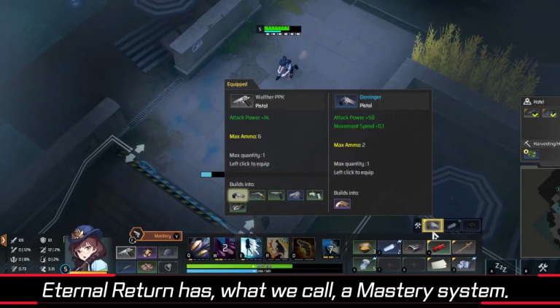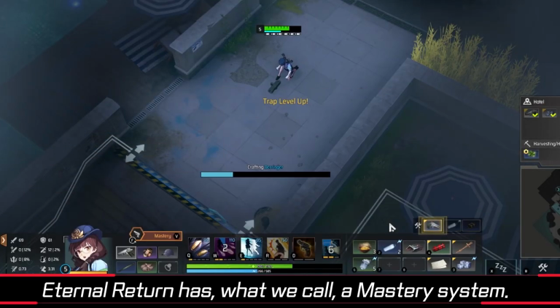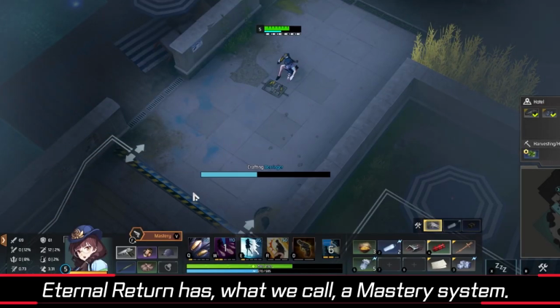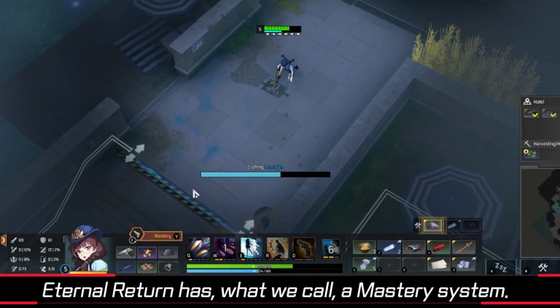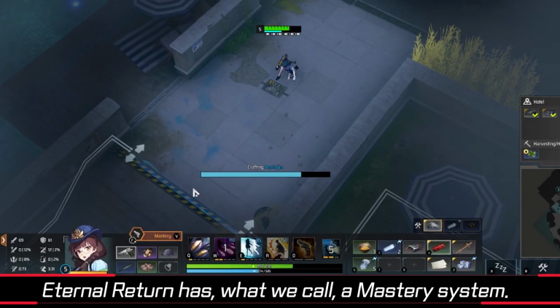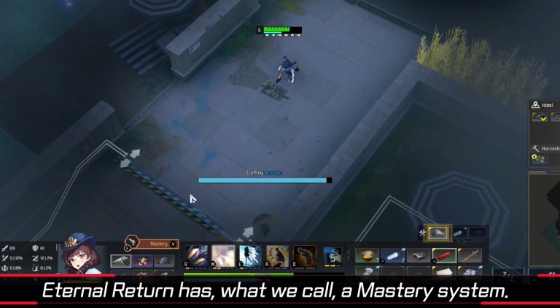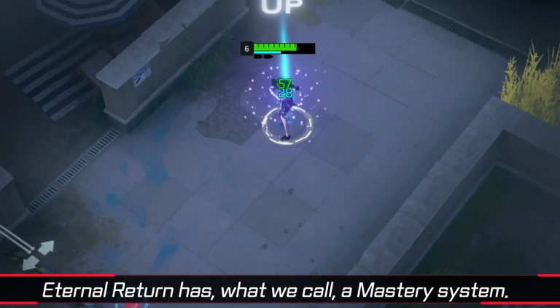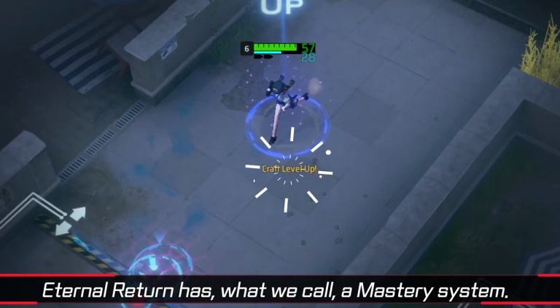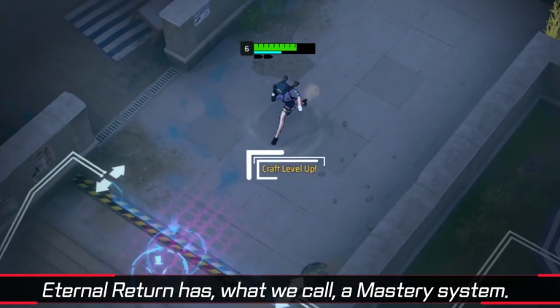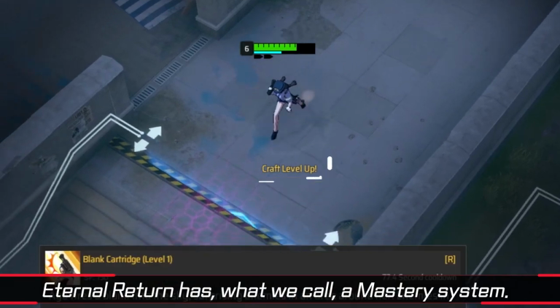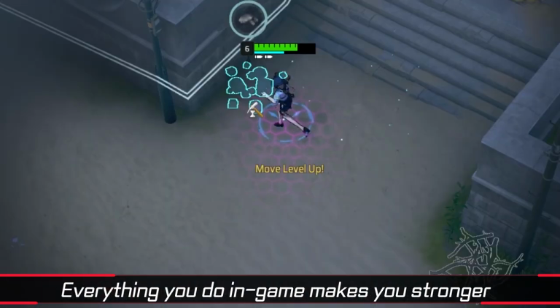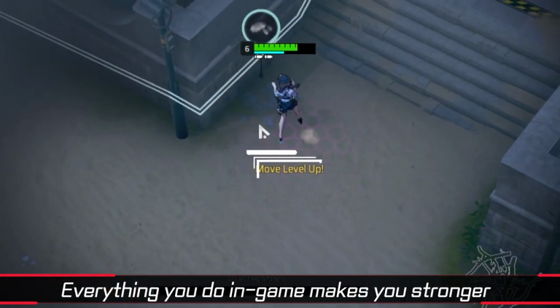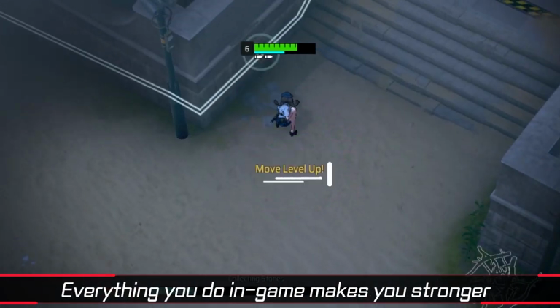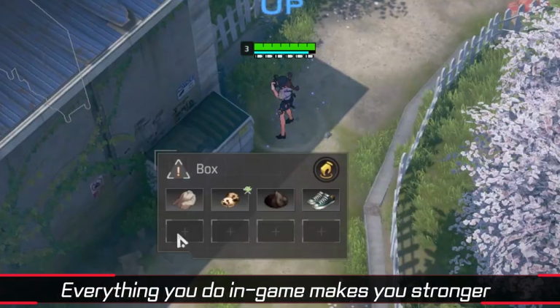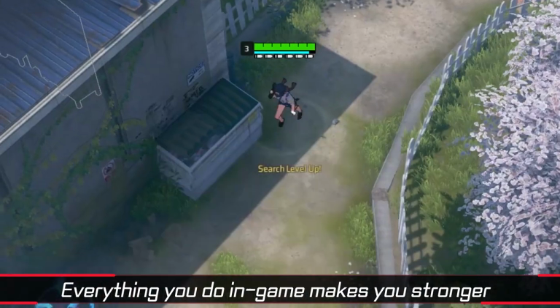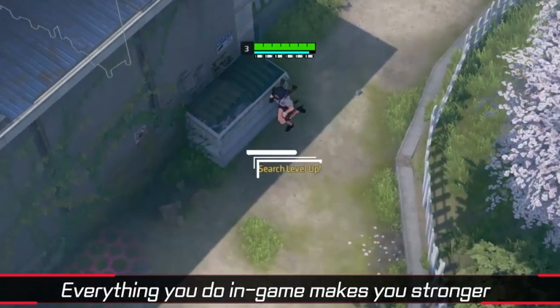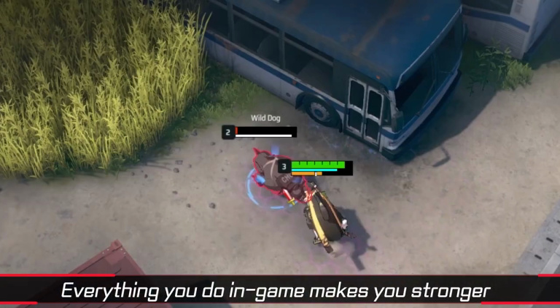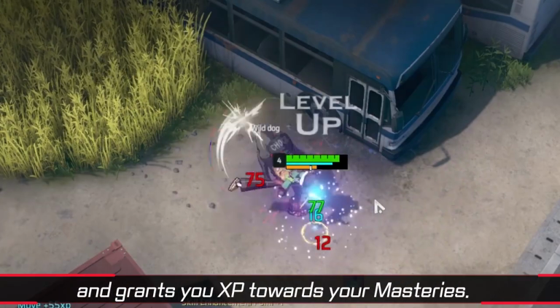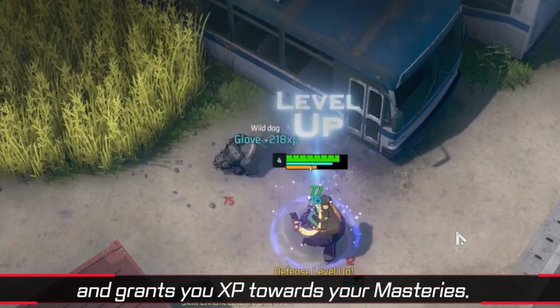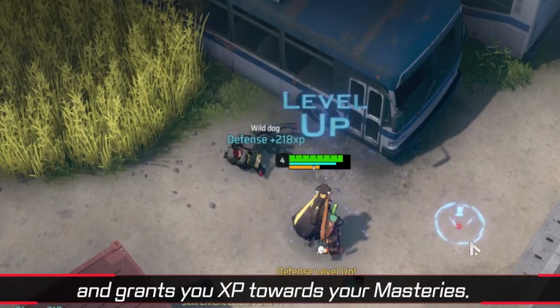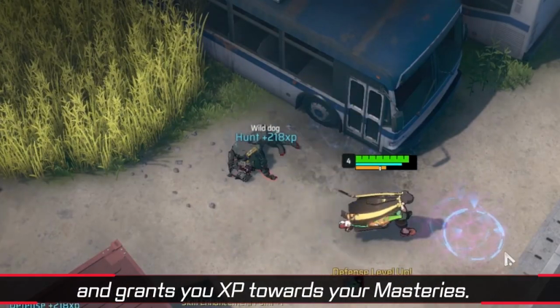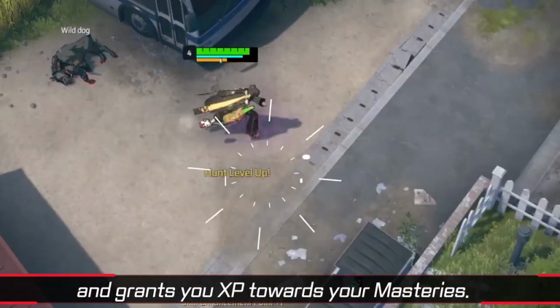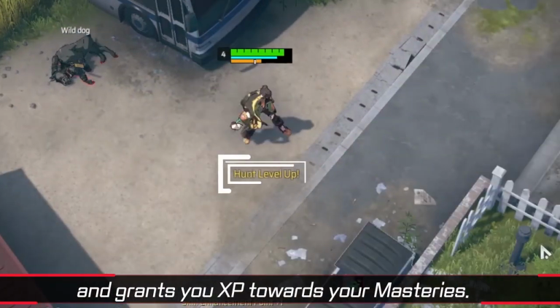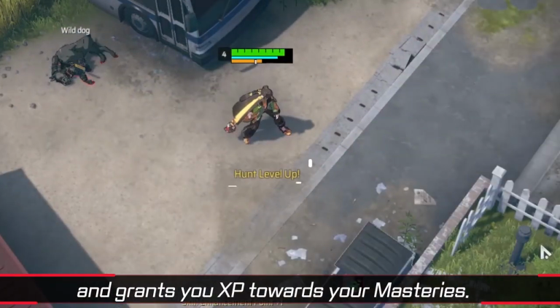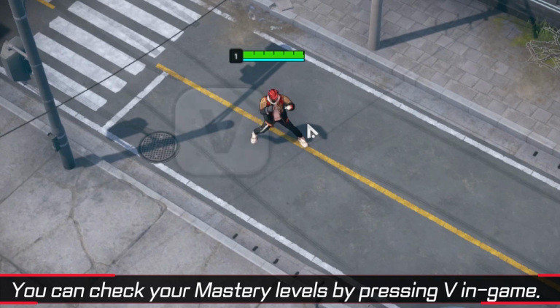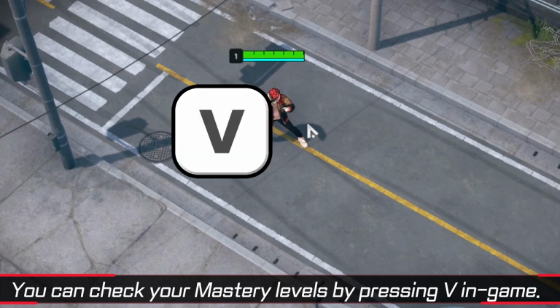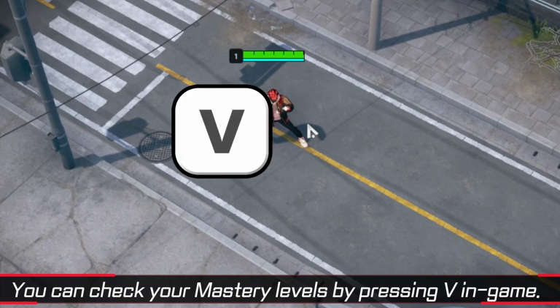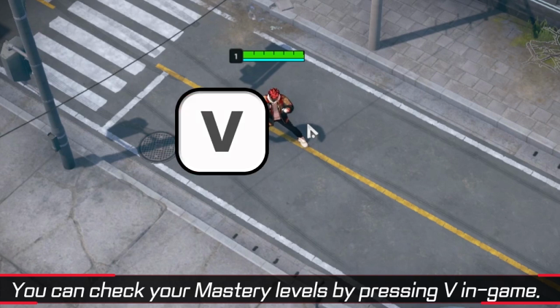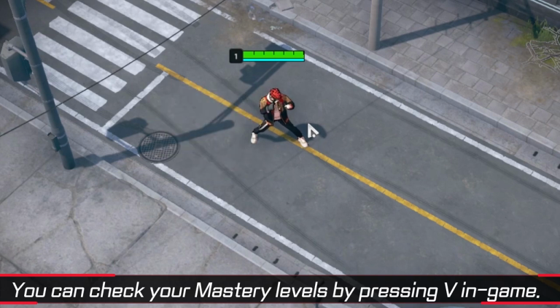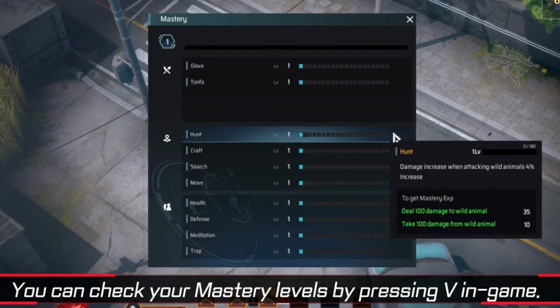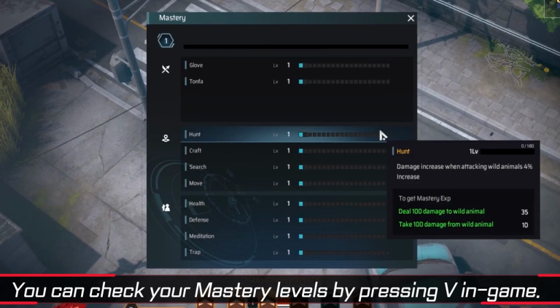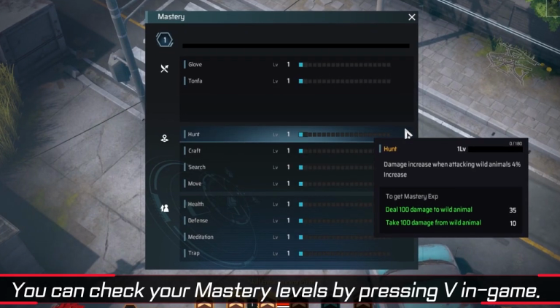Eternal Return has what we call a Mastery System. Everything you do in-game makes you stronger and grants you experience towards your masteries. You can check your mastery levels by pressing V in-game.